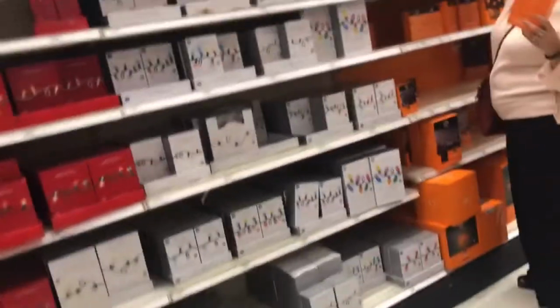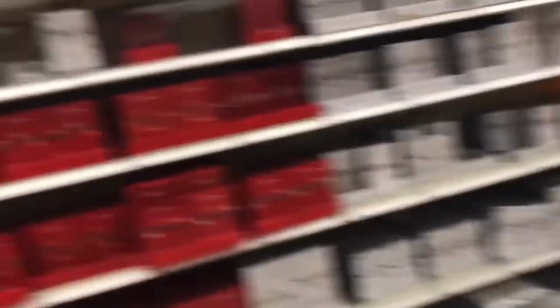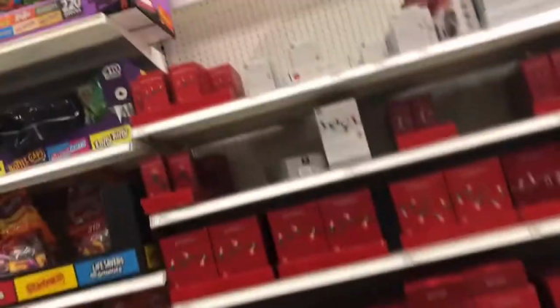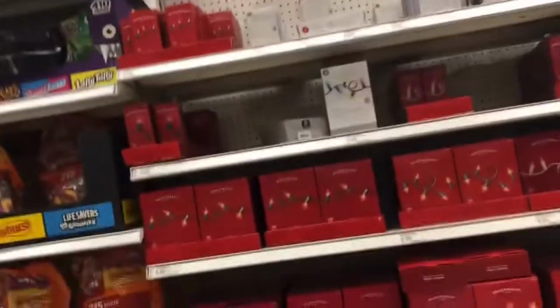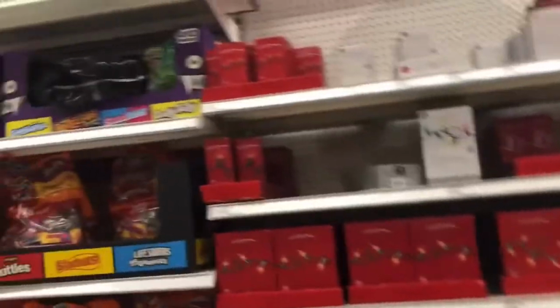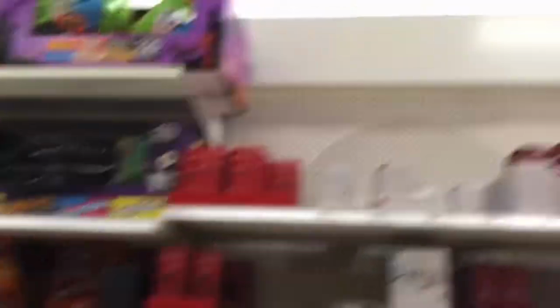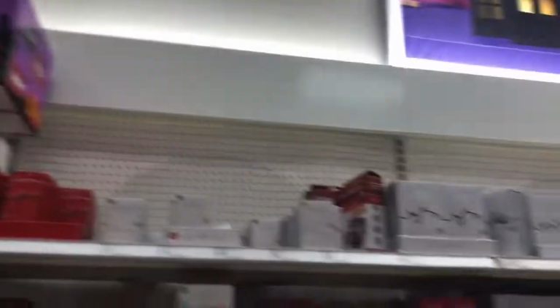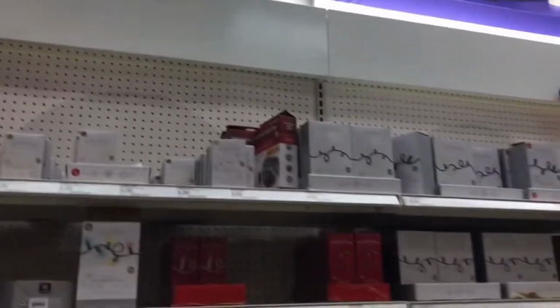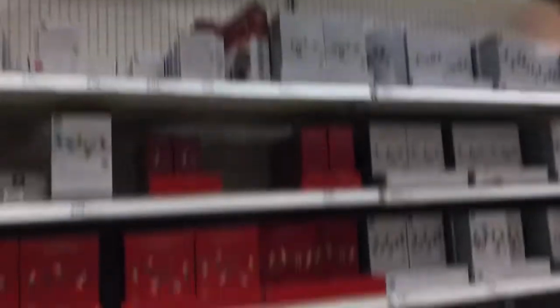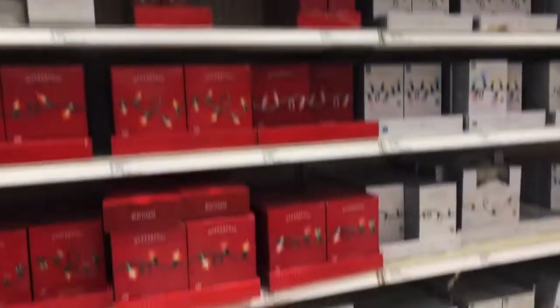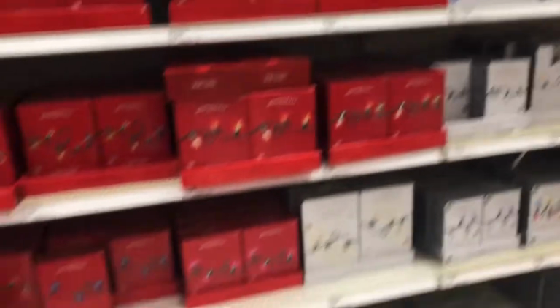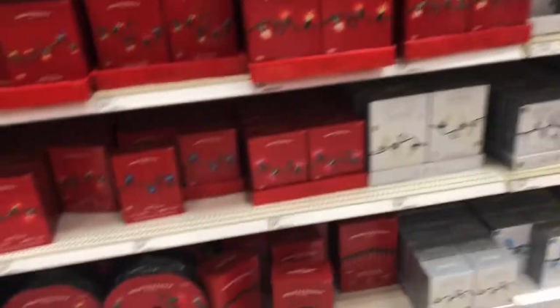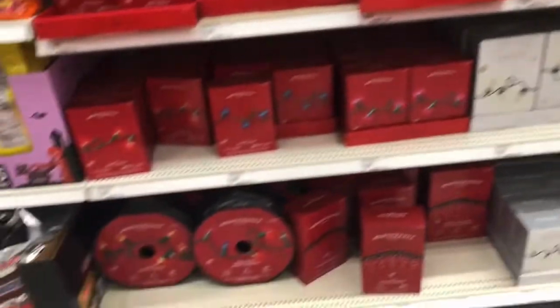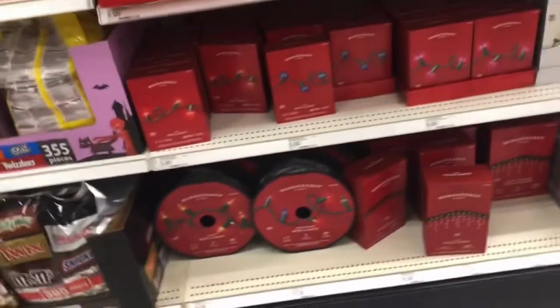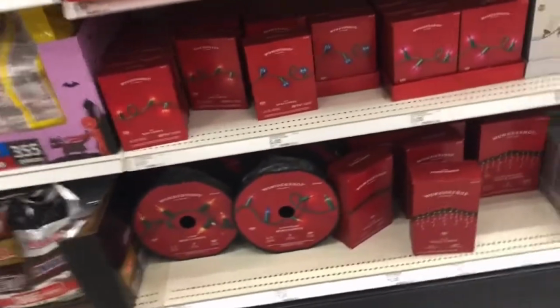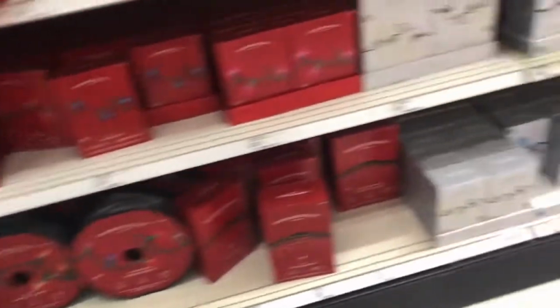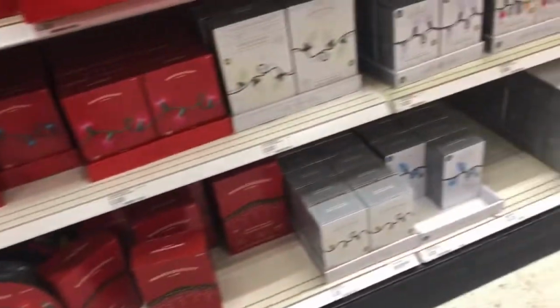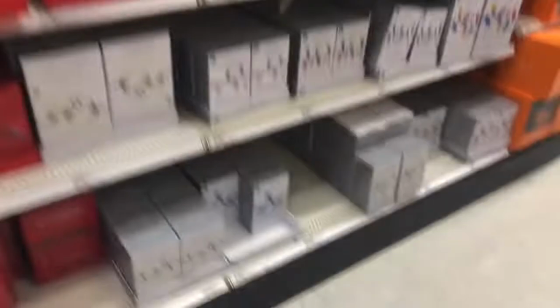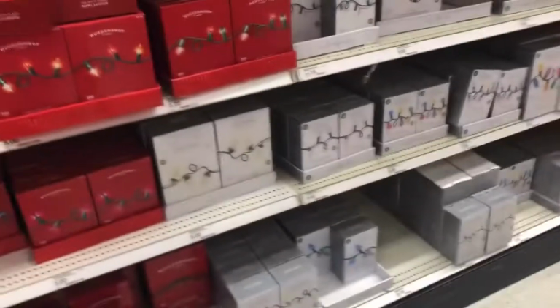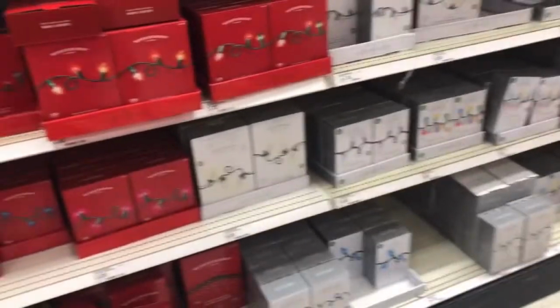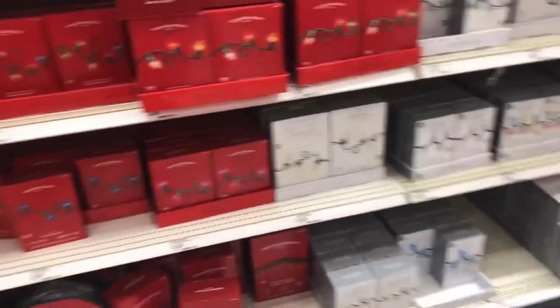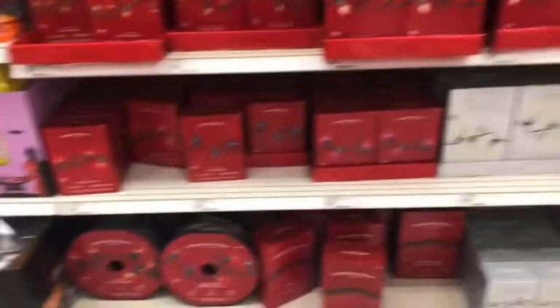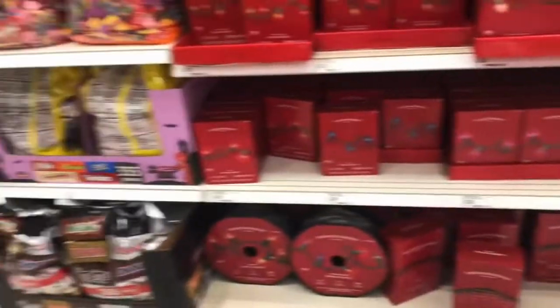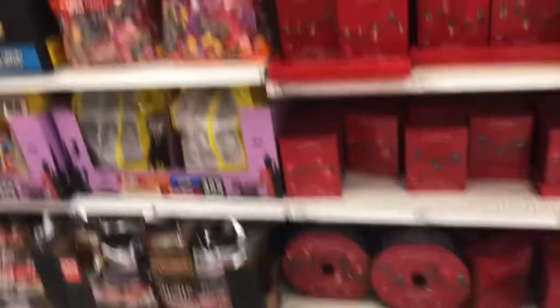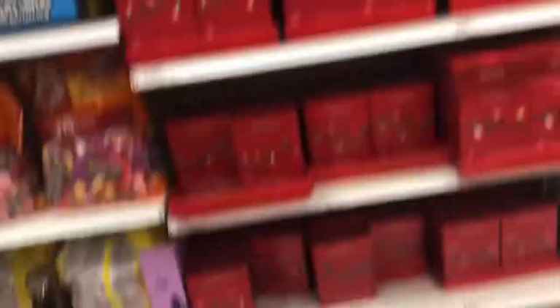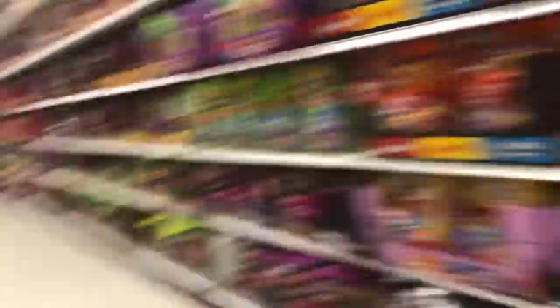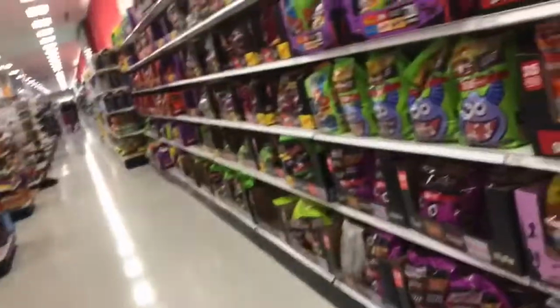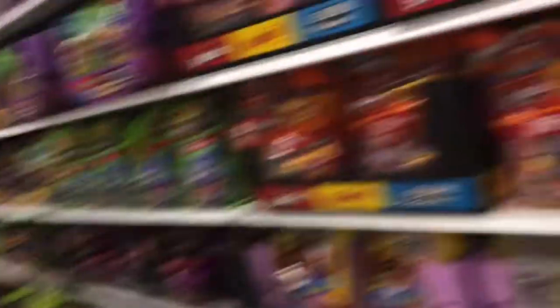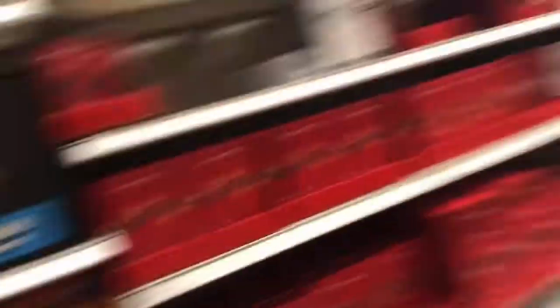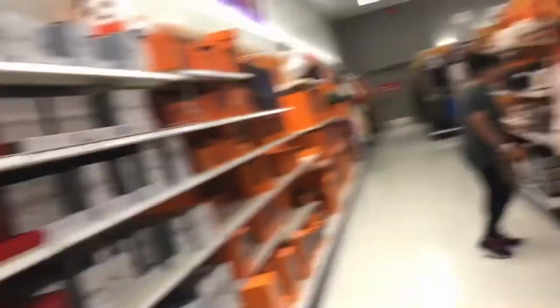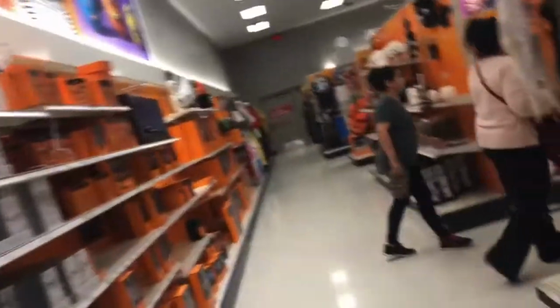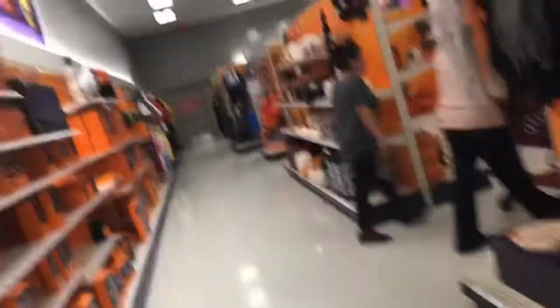A whole bunch of Halloween lights. Some of these are Christmas. Second day in a row I've been seeing some Christmas stuff.